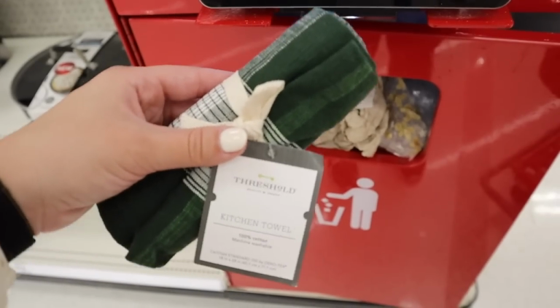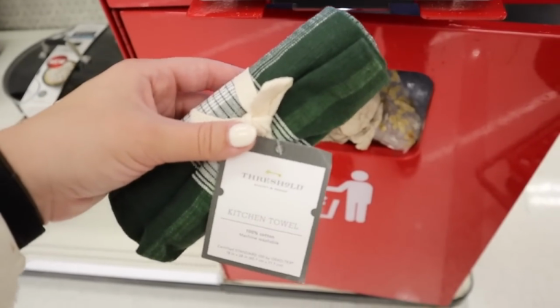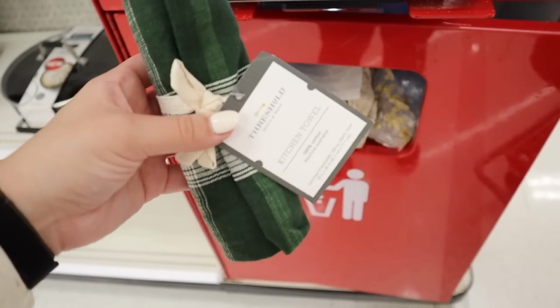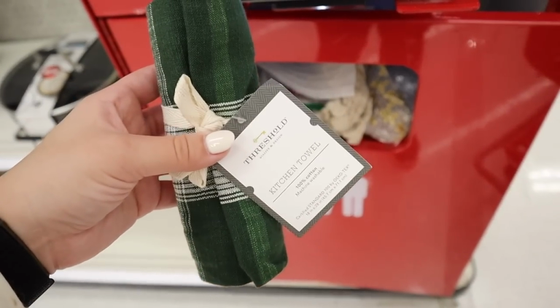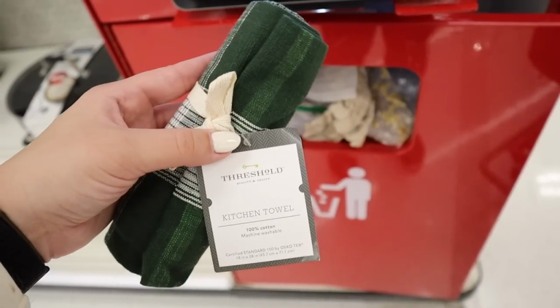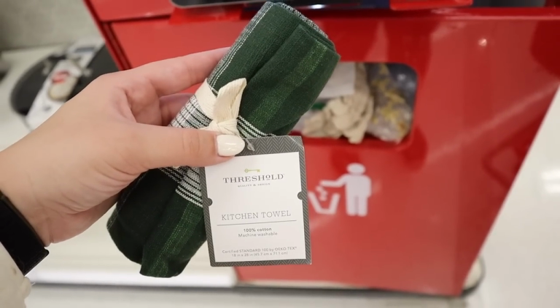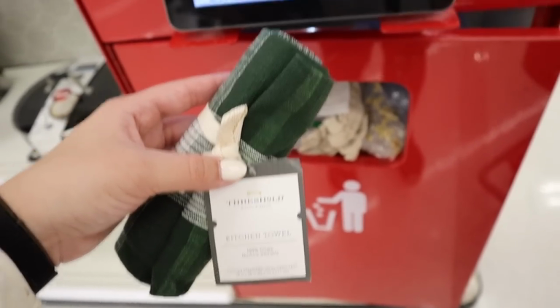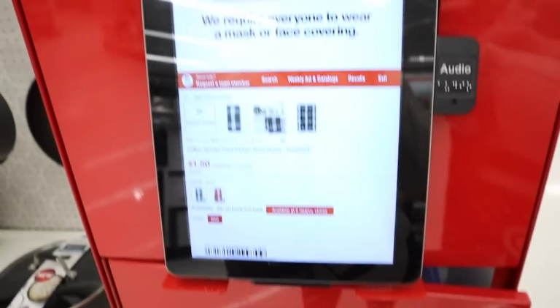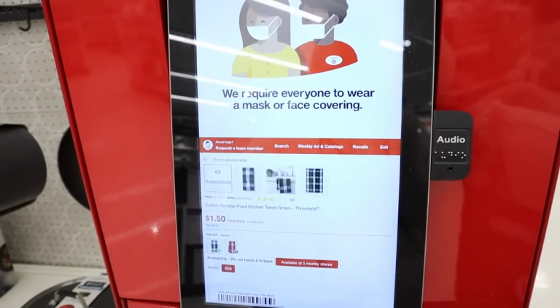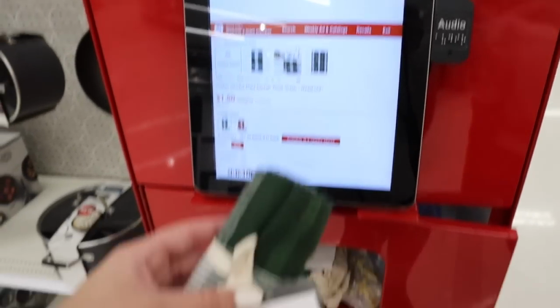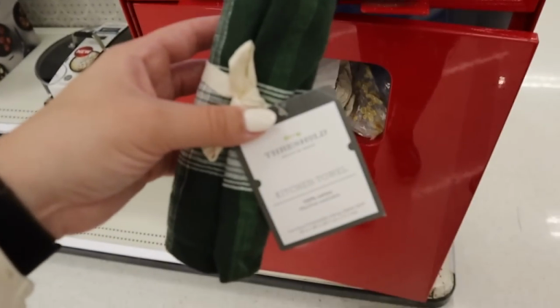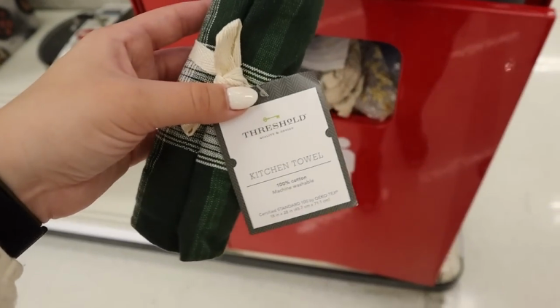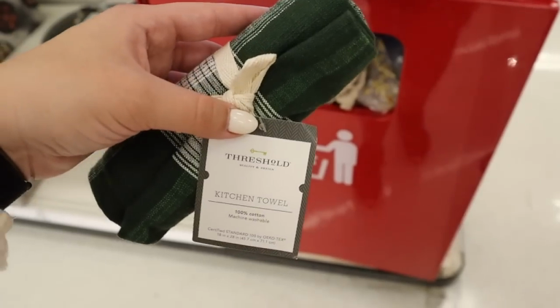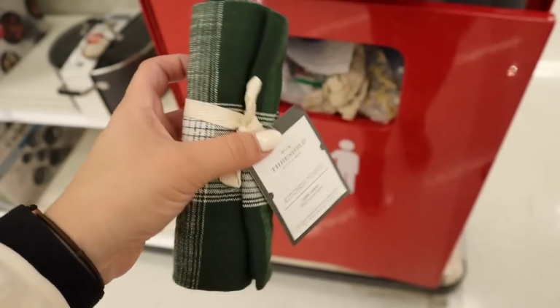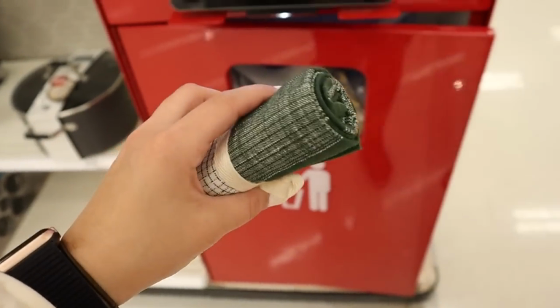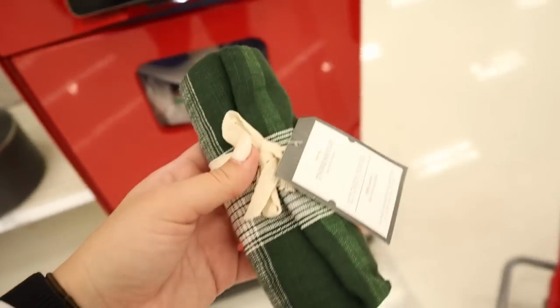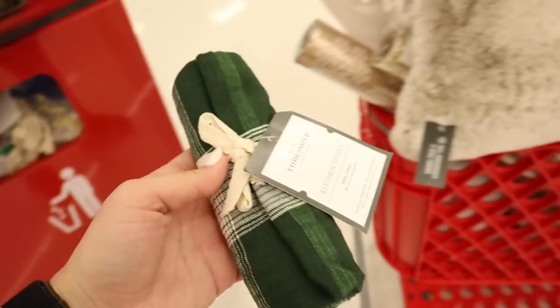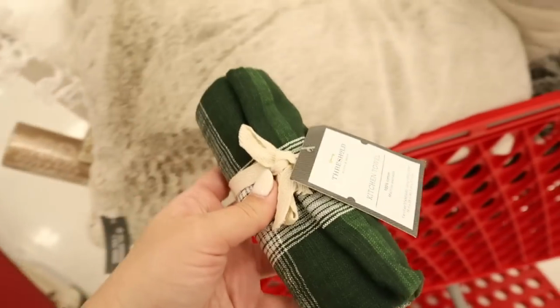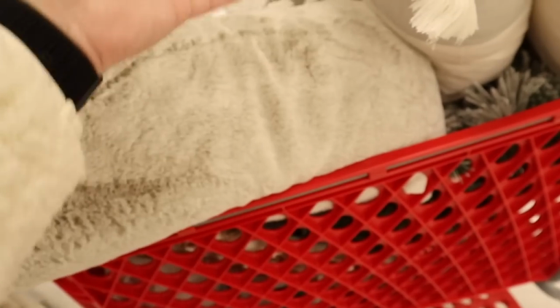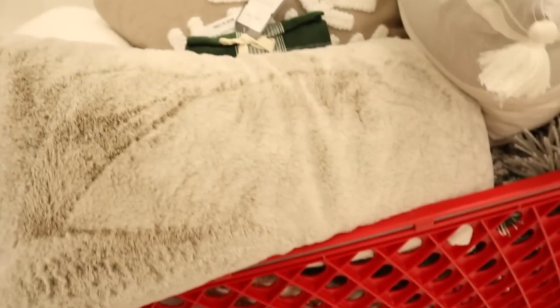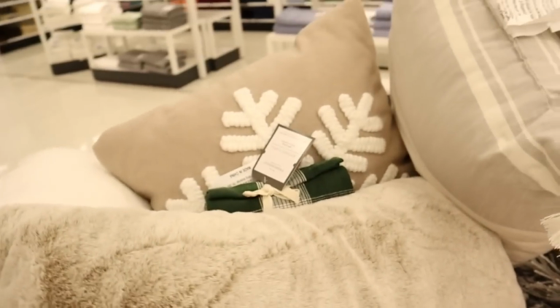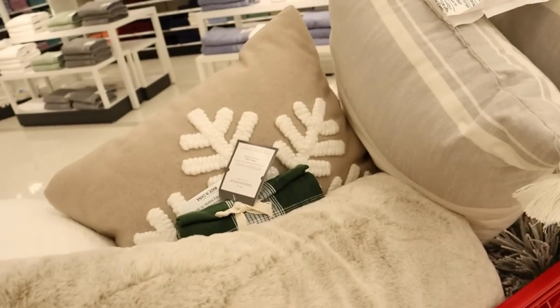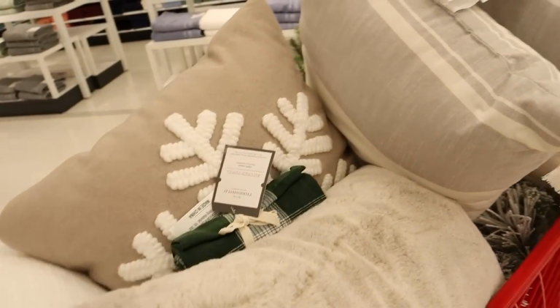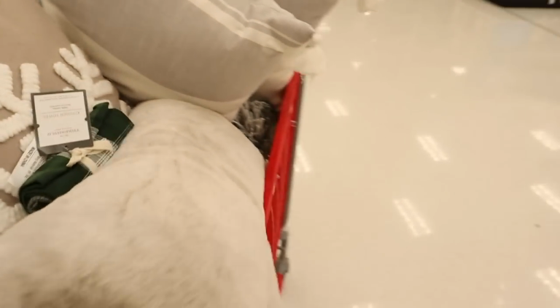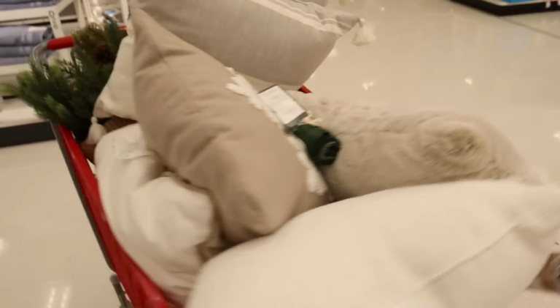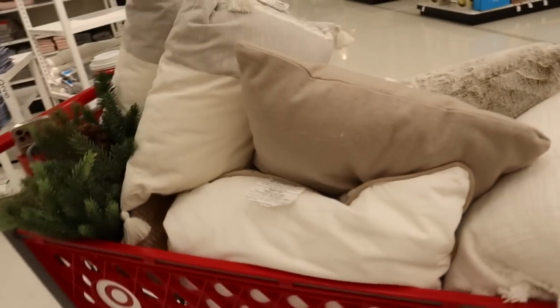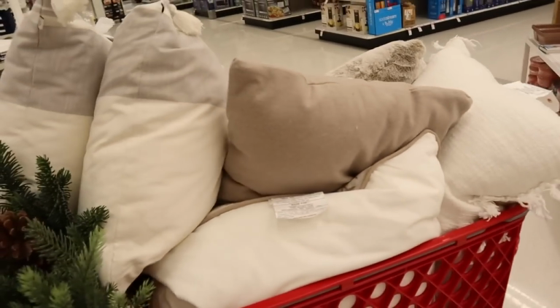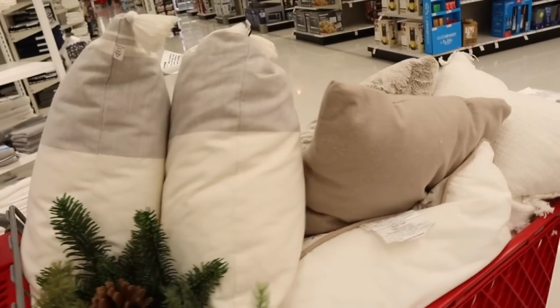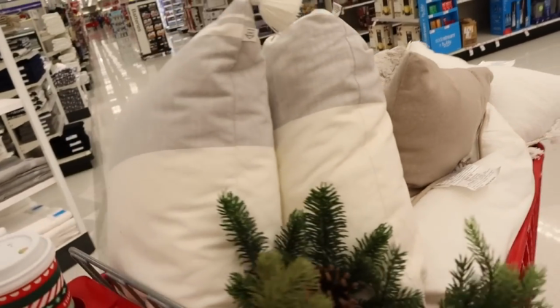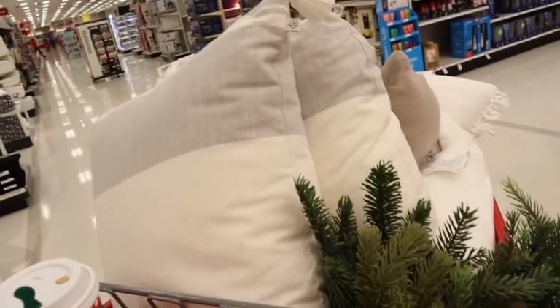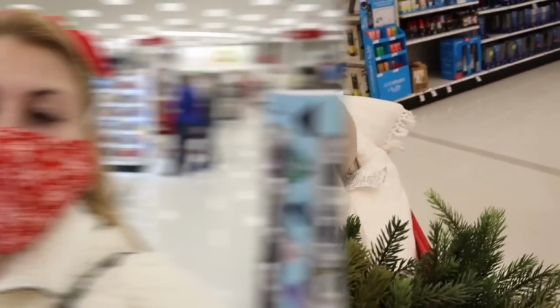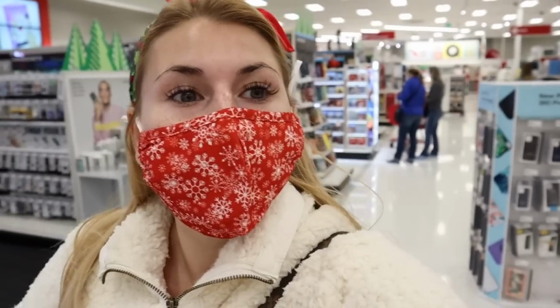Another hot deal — a kitchen towel for $1.50. Super cute. Definitely gonna go ahead and pick one up because pretty sure I'll be sticking with like neutrals and greens next year. And a kitchen towel is always good to have.